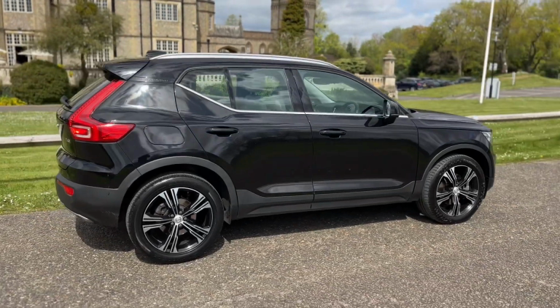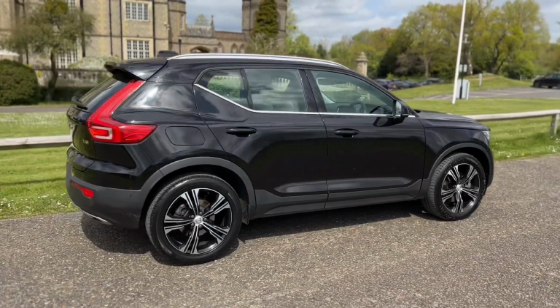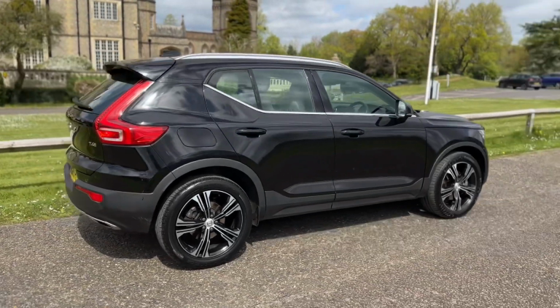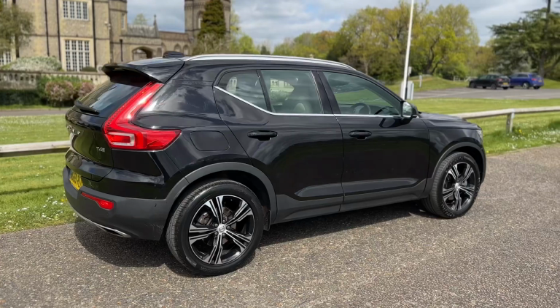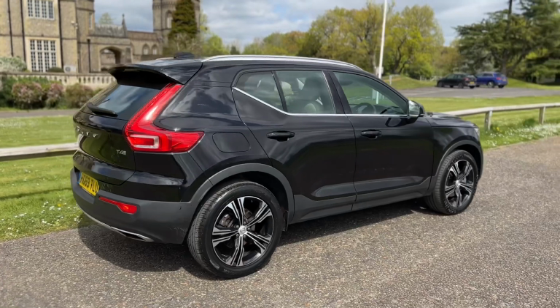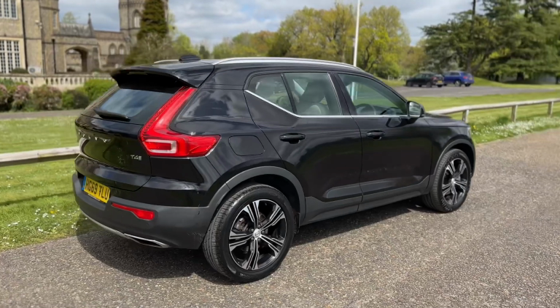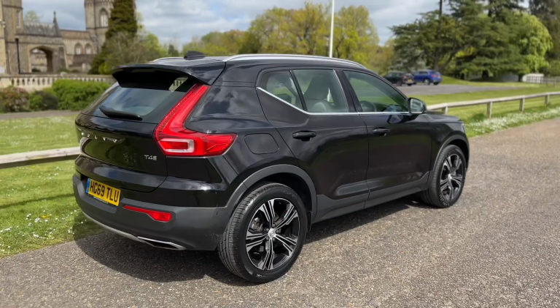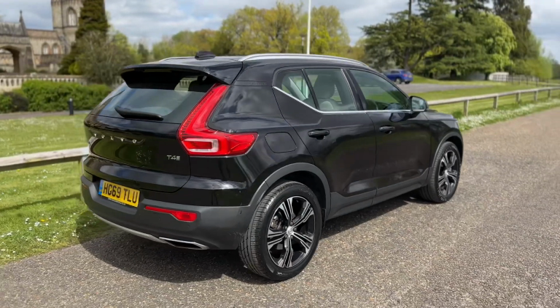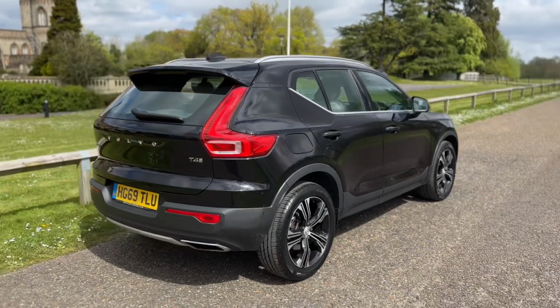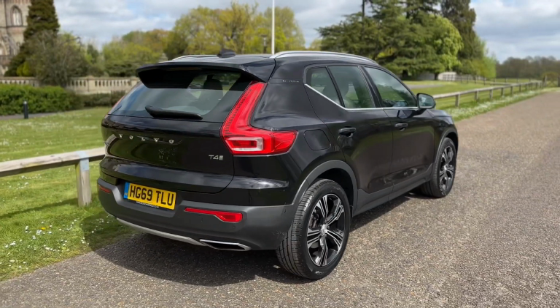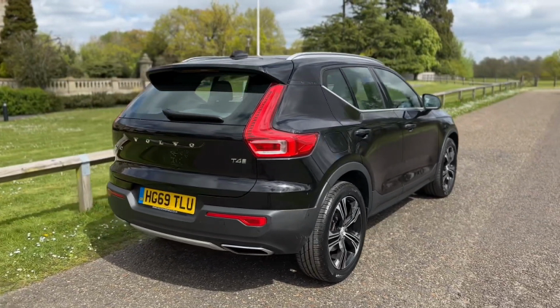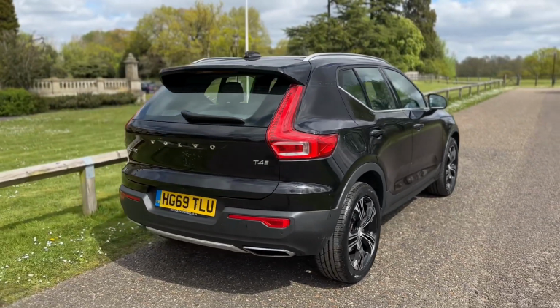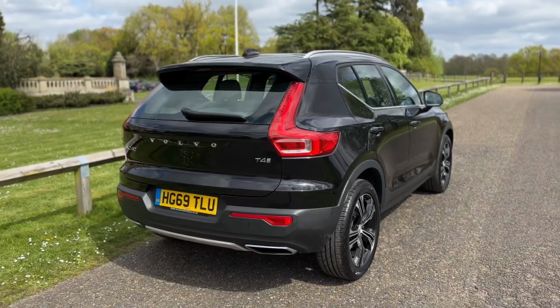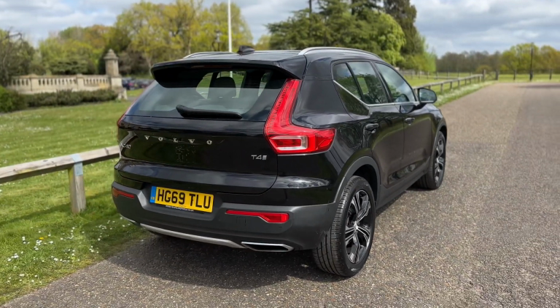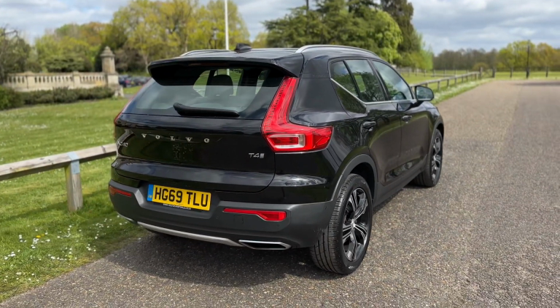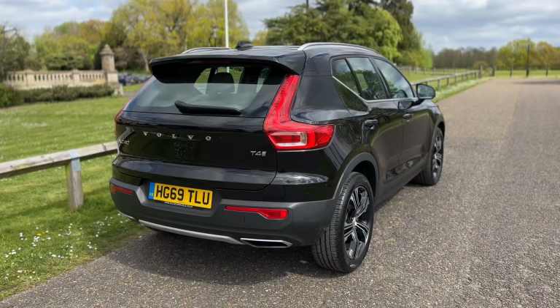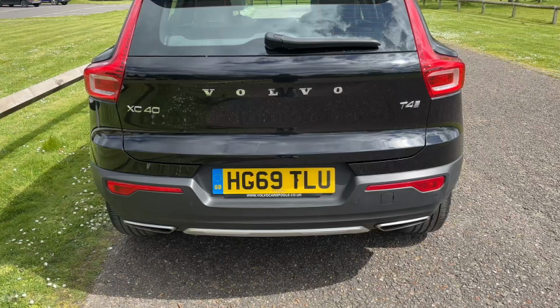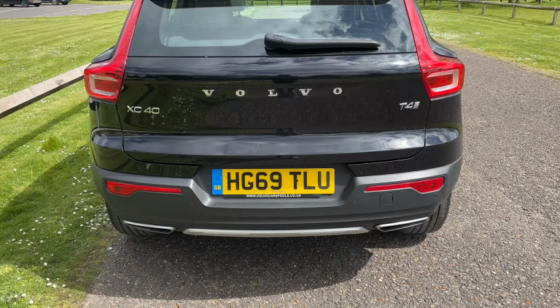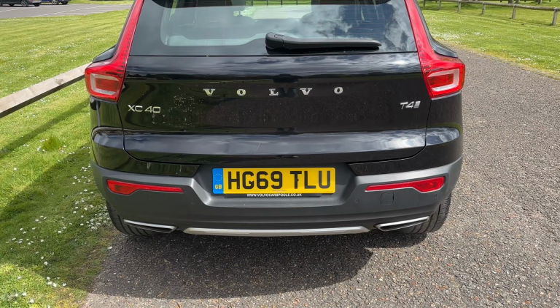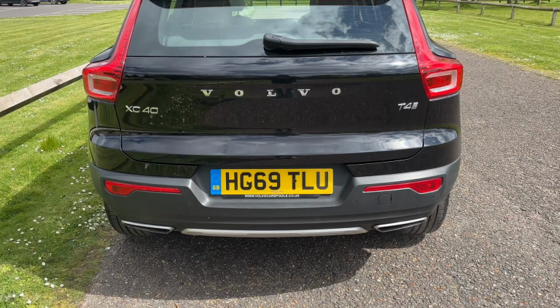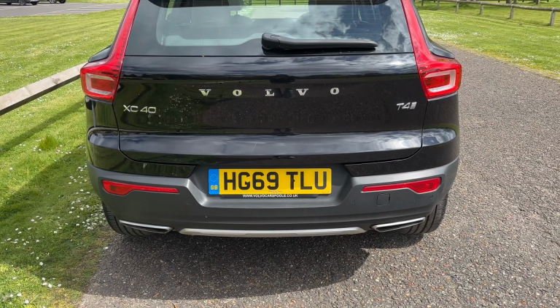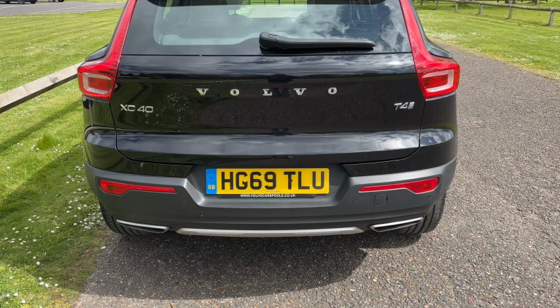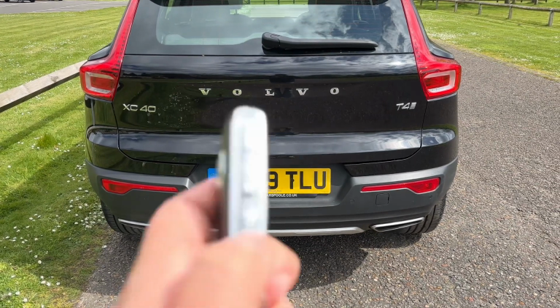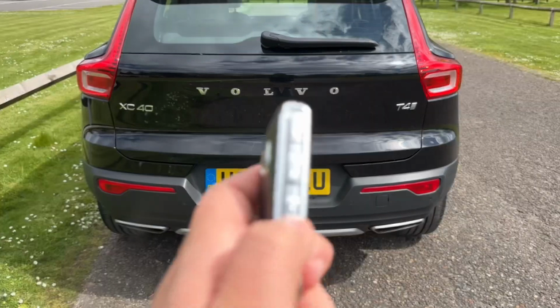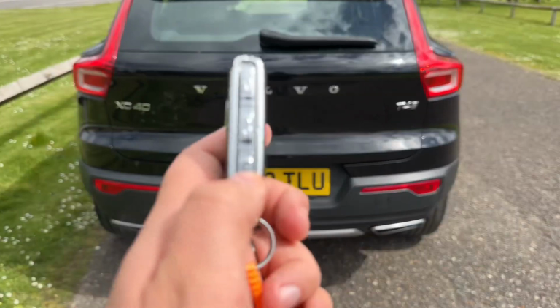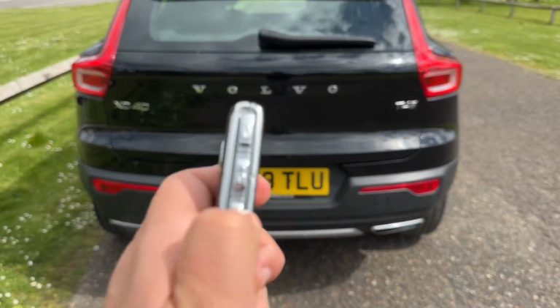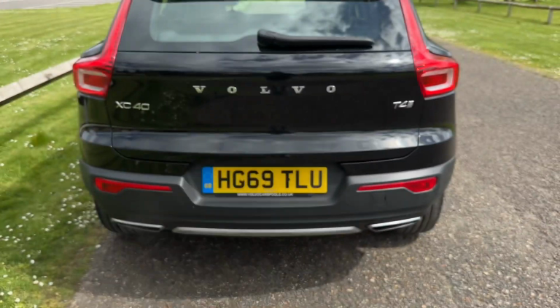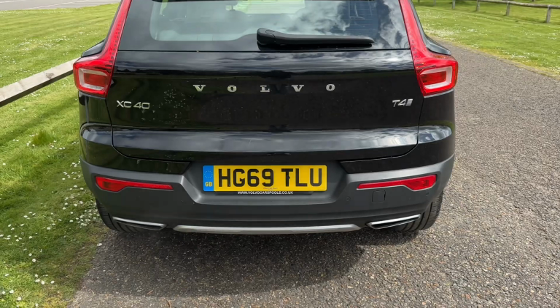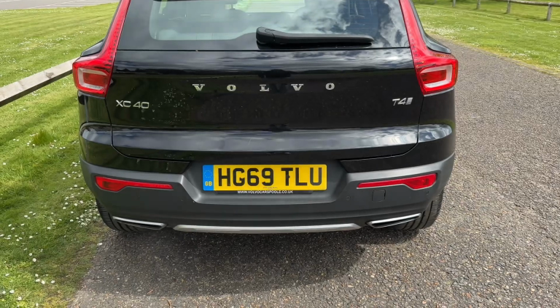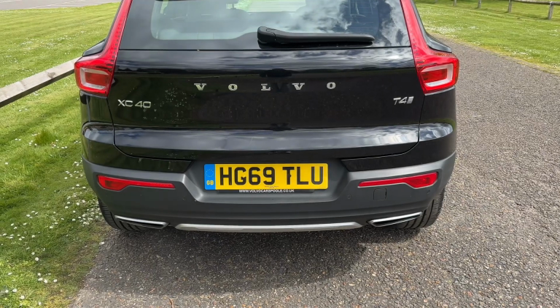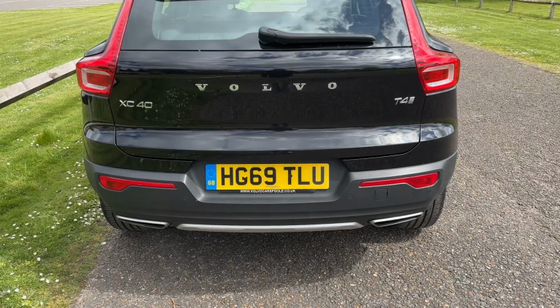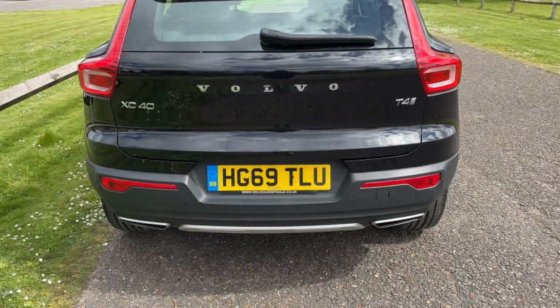From the outside you can see it's a five-door car with alloy wheels. We're going to start off inside the boot area first of all. The tailgate on this car will open electronically - you can either do that from the key or from the tailgate itself.